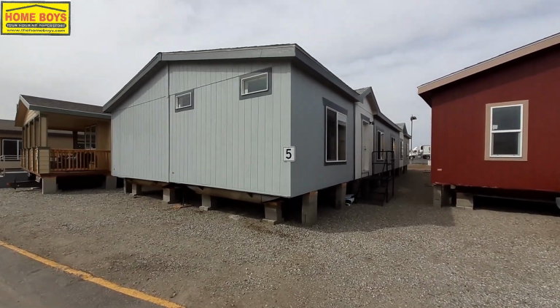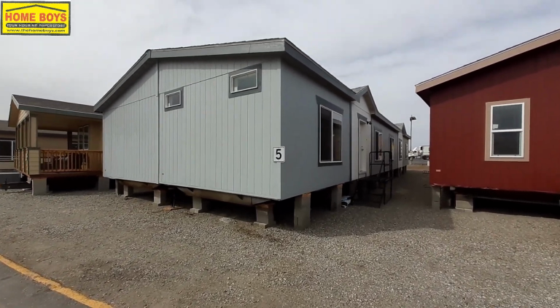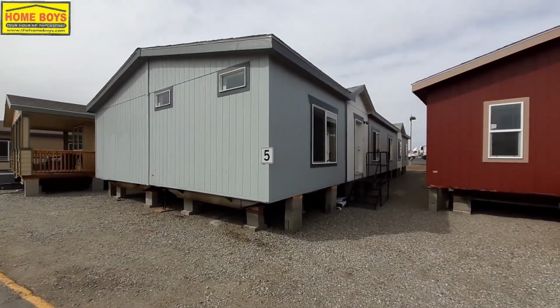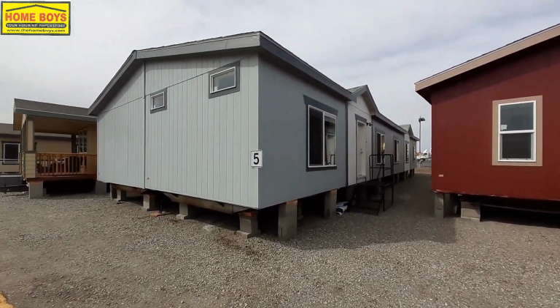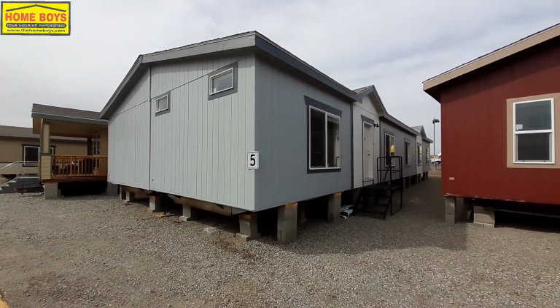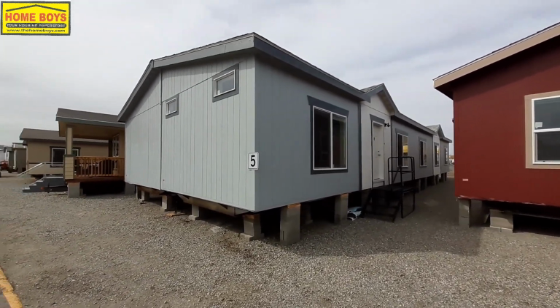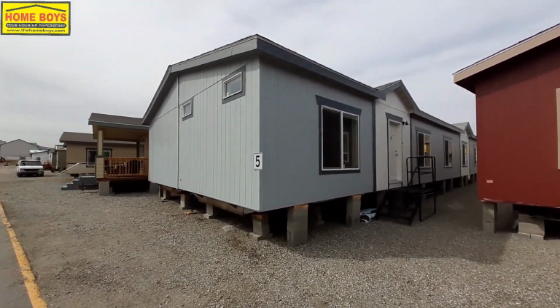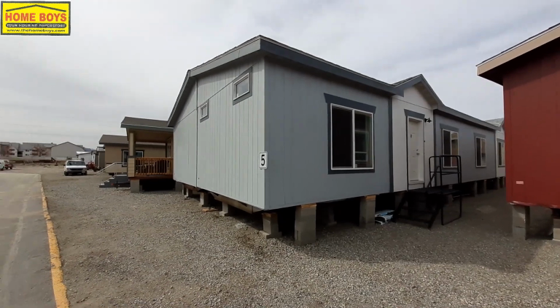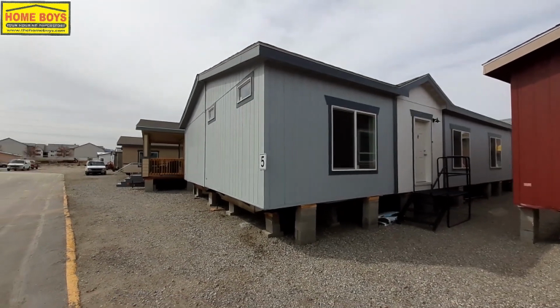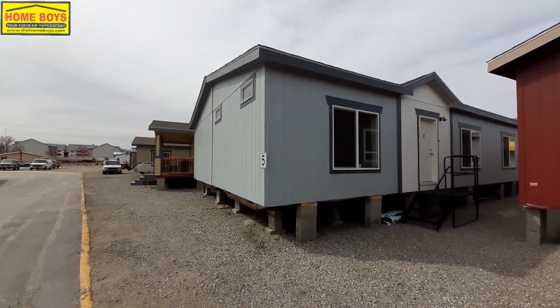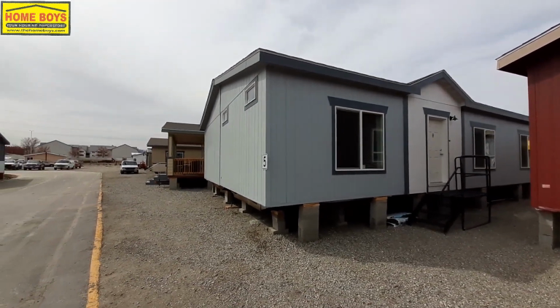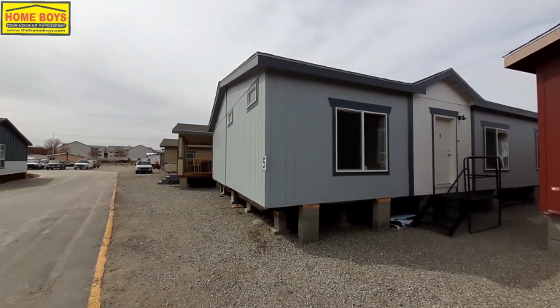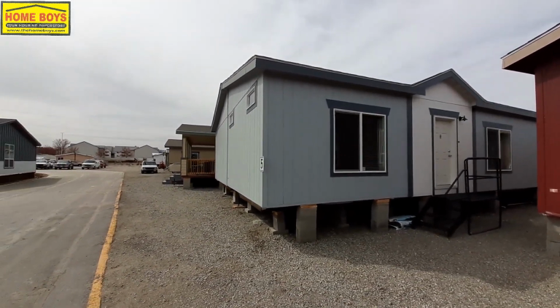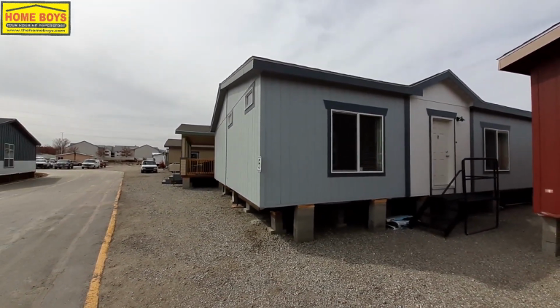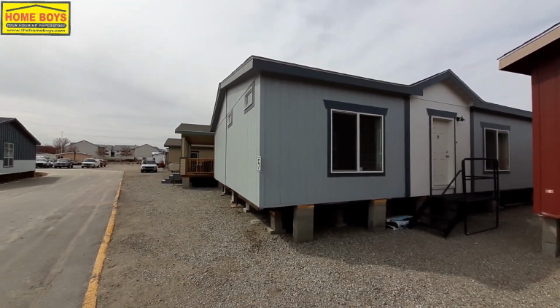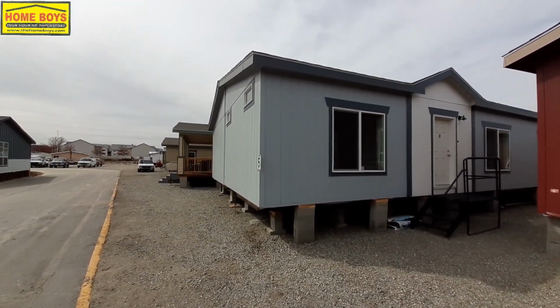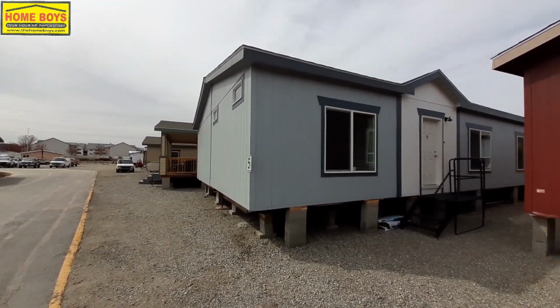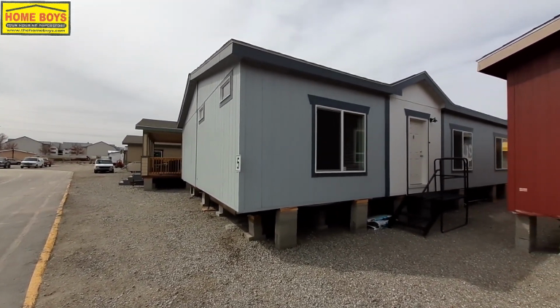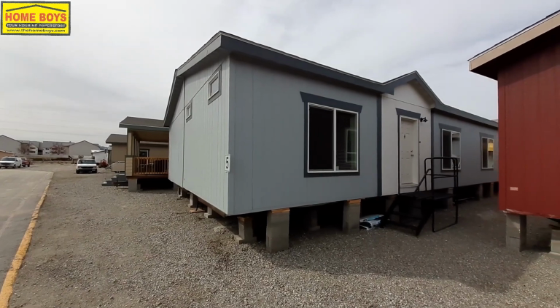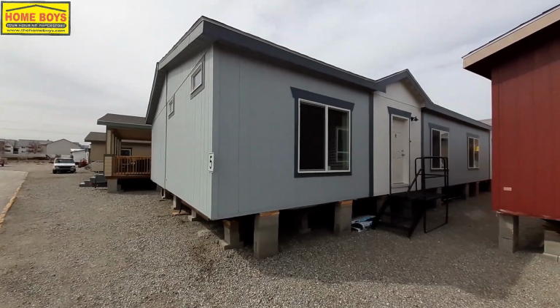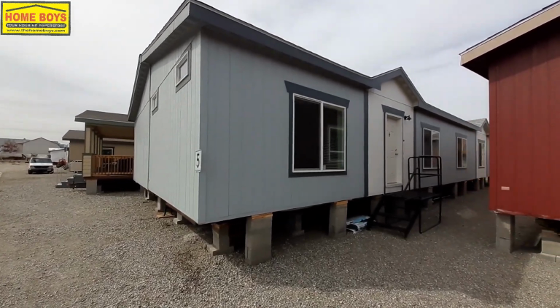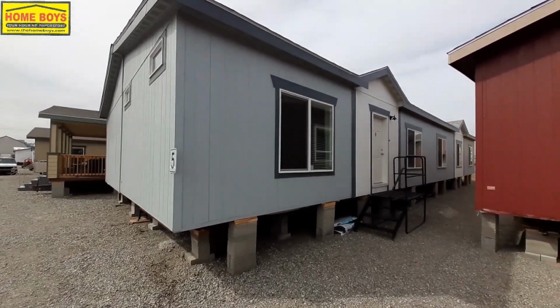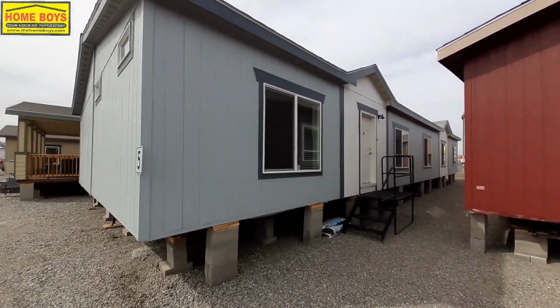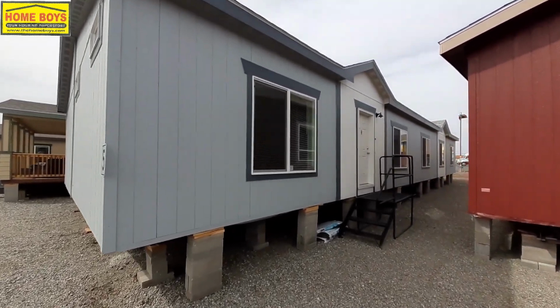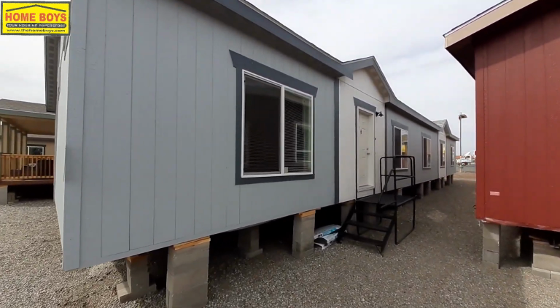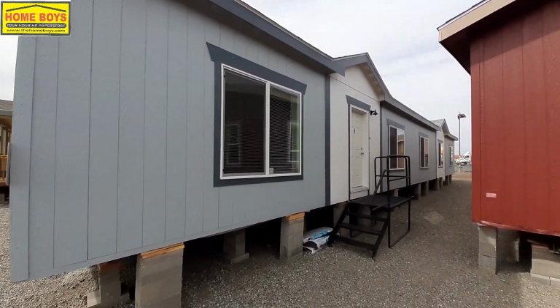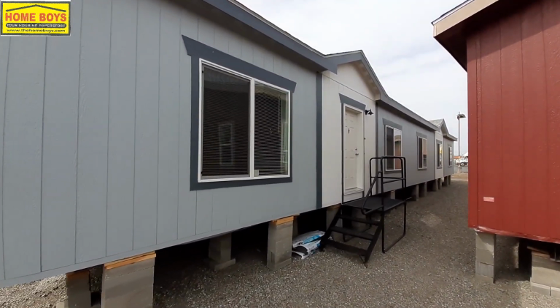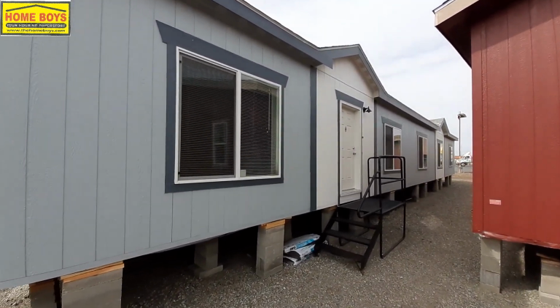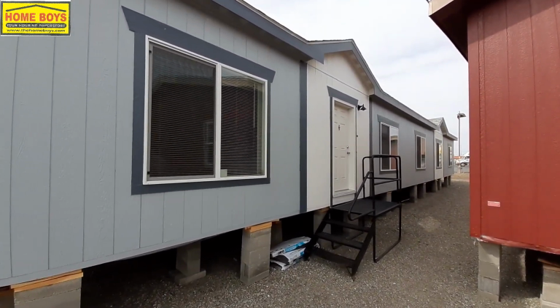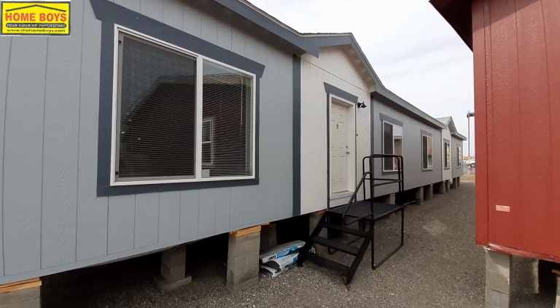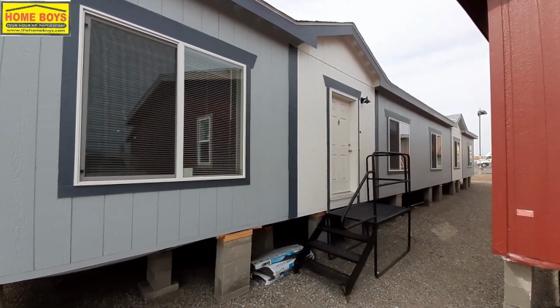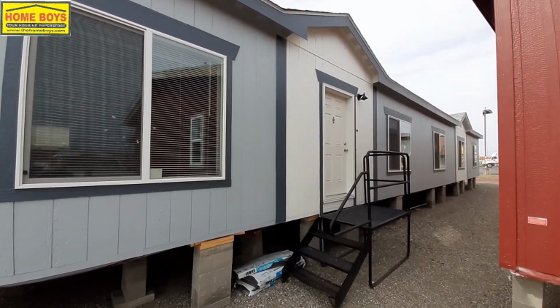Hello and welcome. This is Nate with Nate's Manufactured Home Tours. Today we are at Home Boys in Spokane, Washington. Take a look at this four-bedroom, two-bath, double-wide.